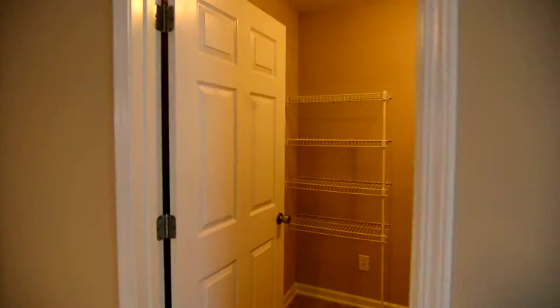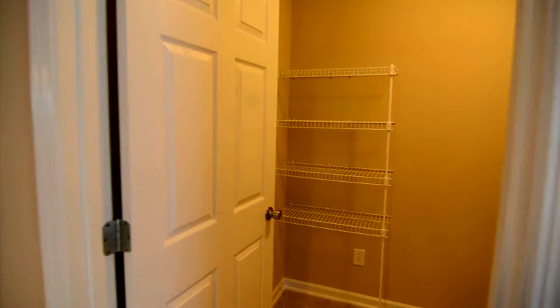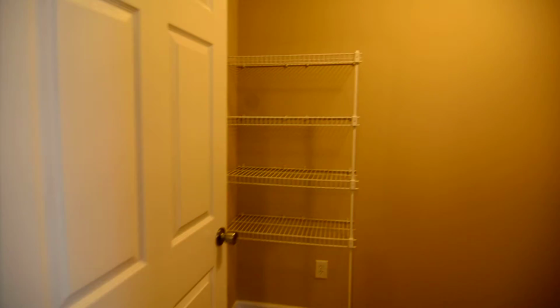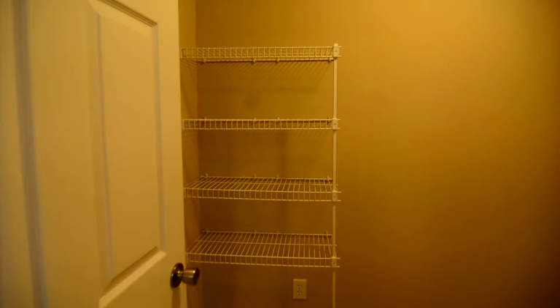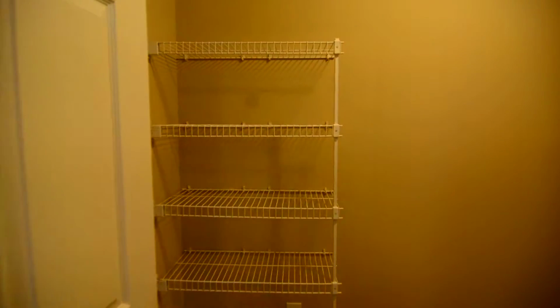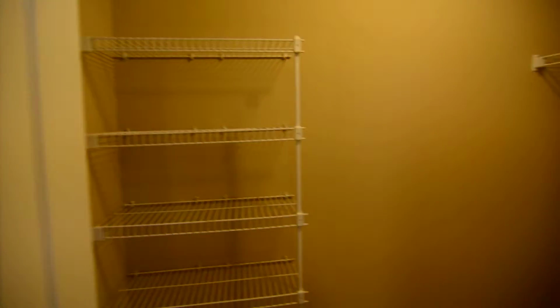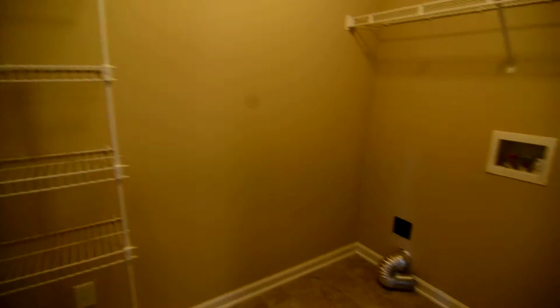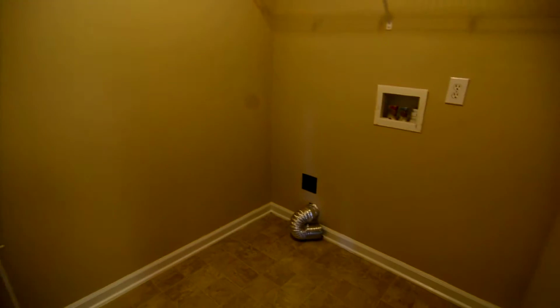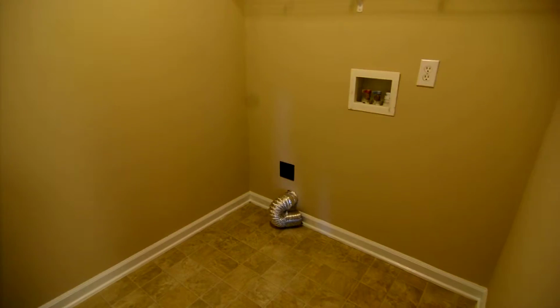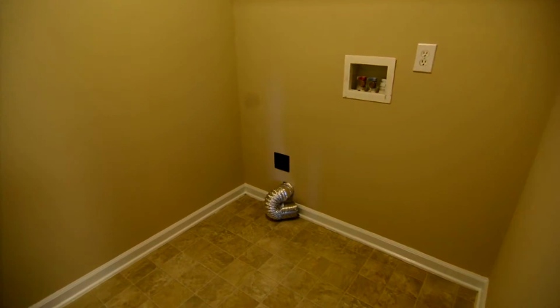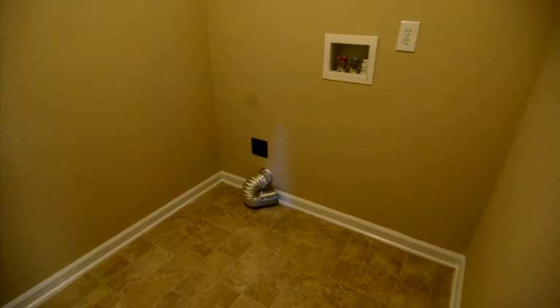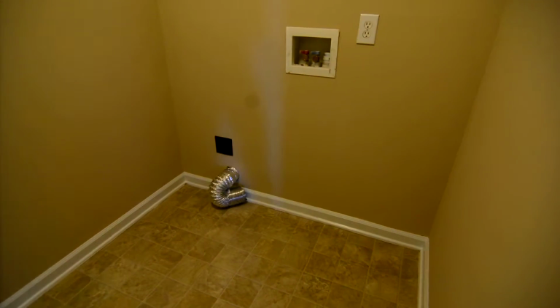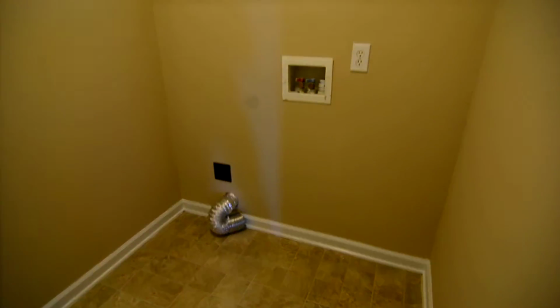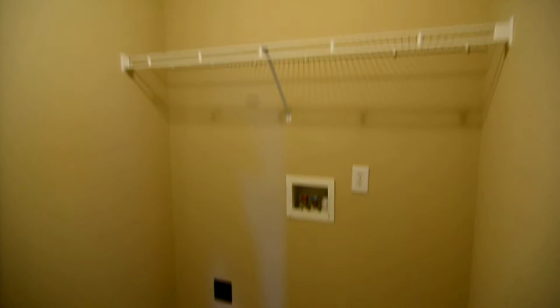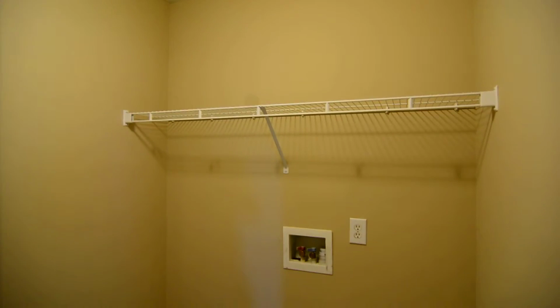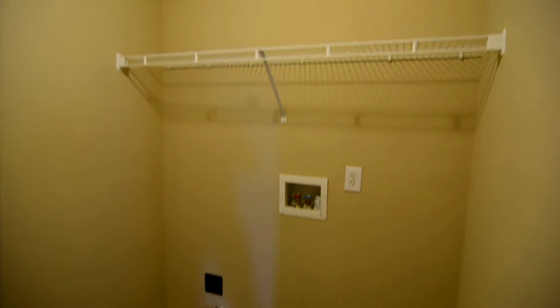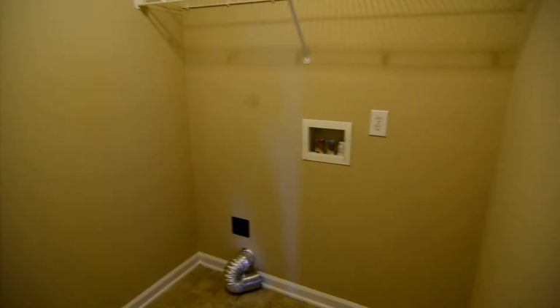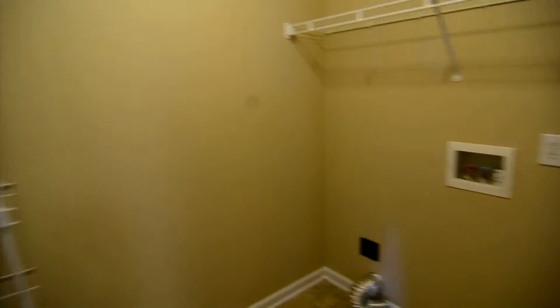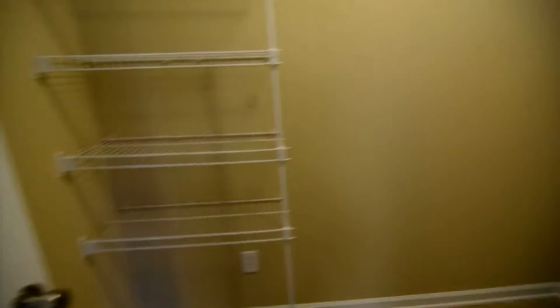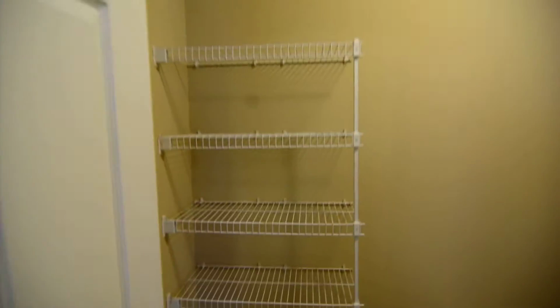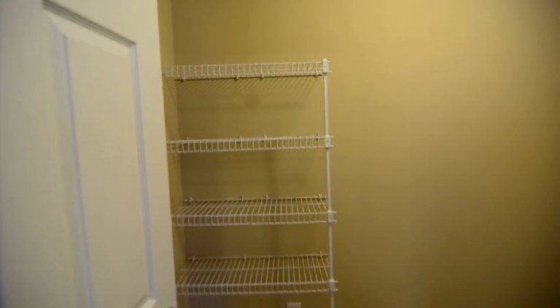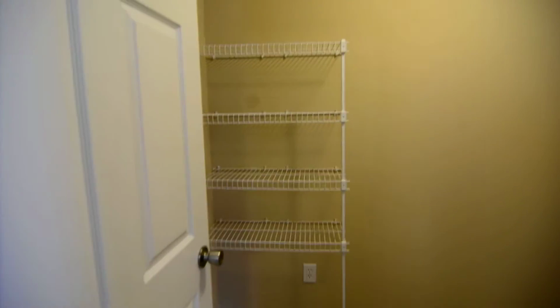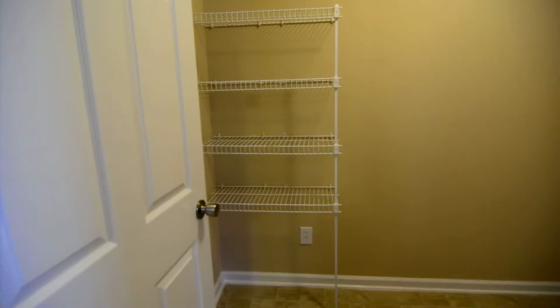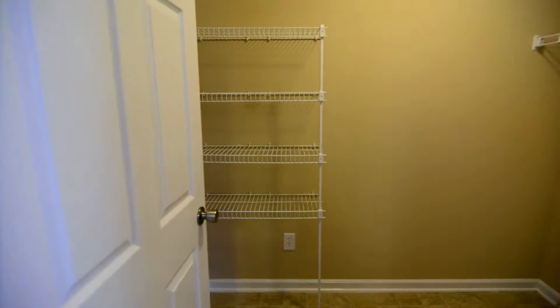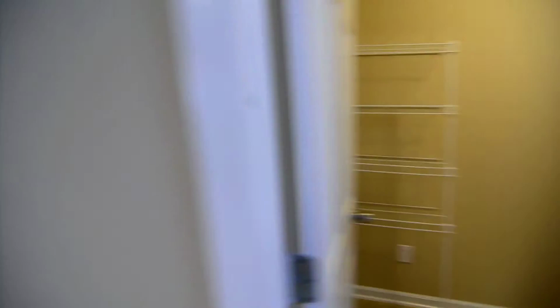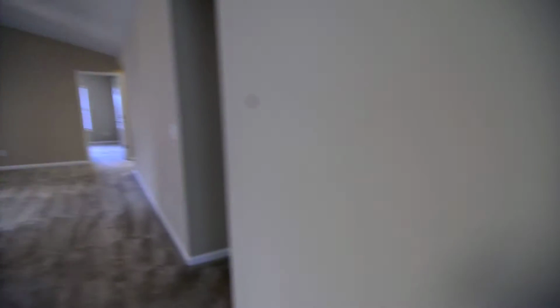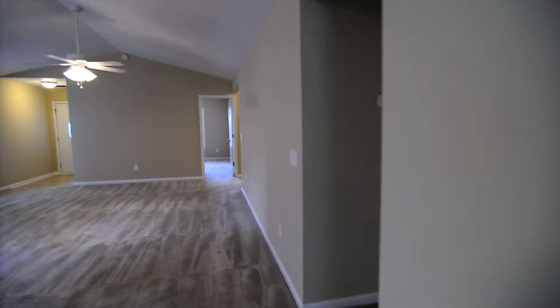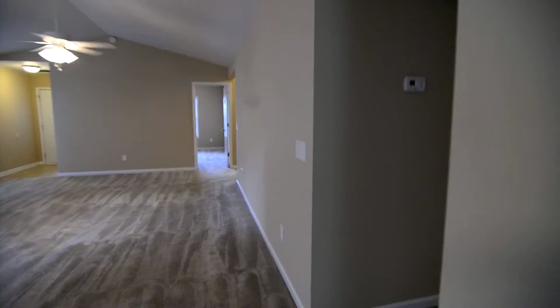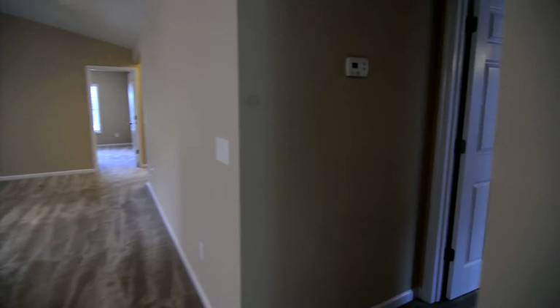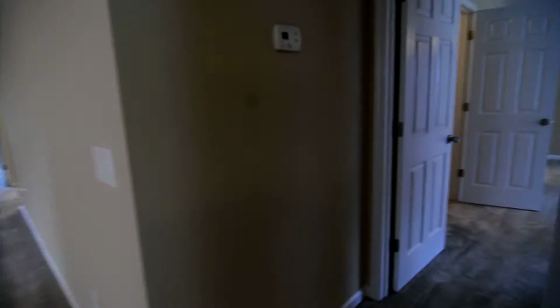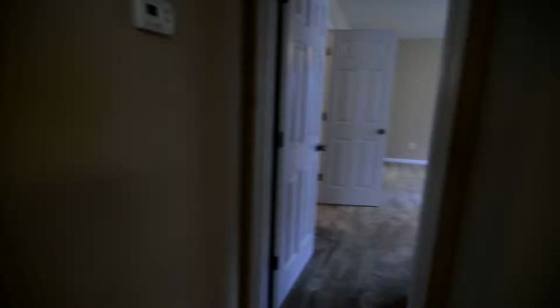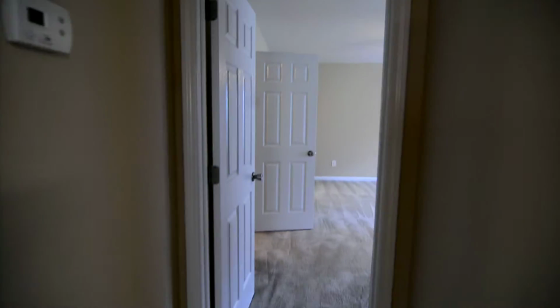You have a large pantry and laundry room off the kitchen, with full-size washer and dryer connections. You can use that for extra laundry storage or possibly kitchen storage.